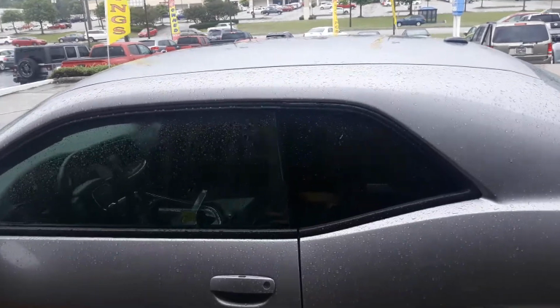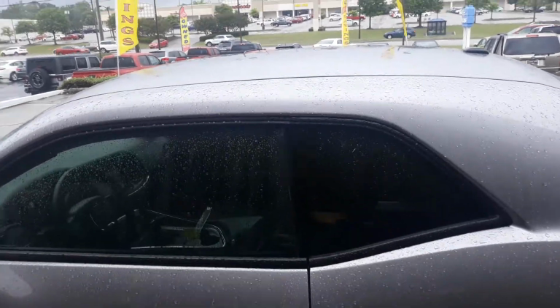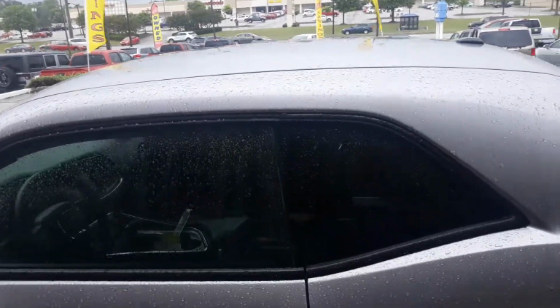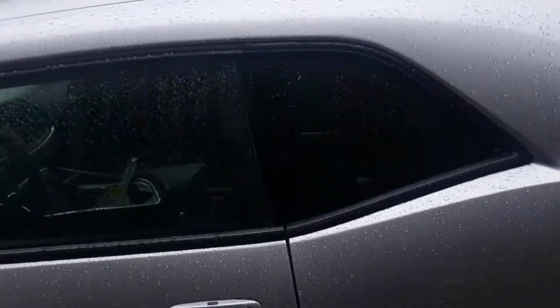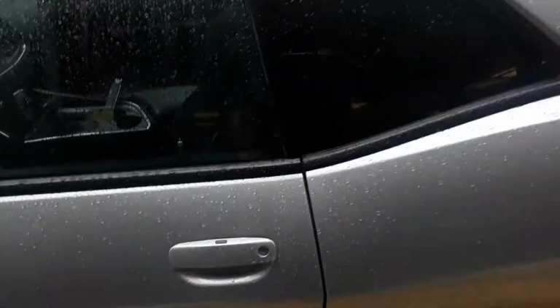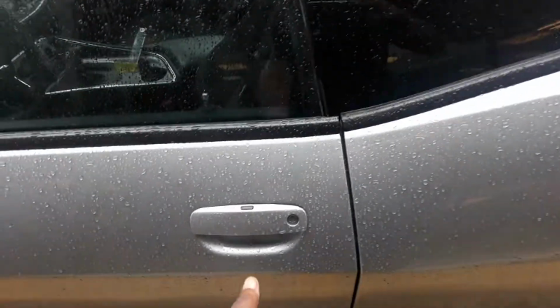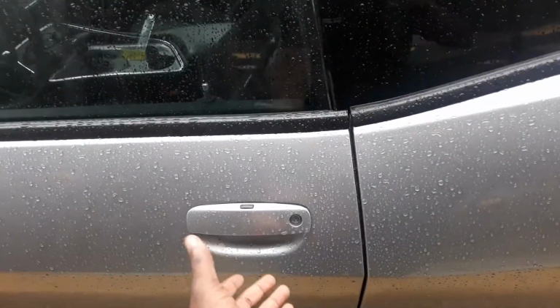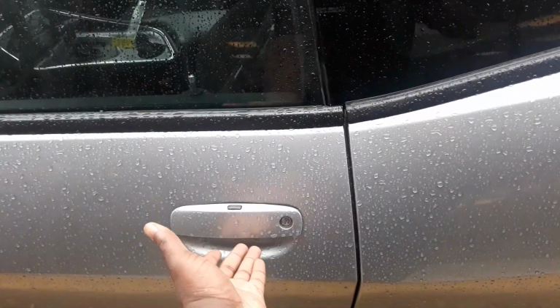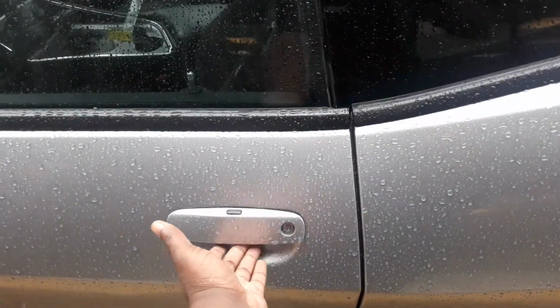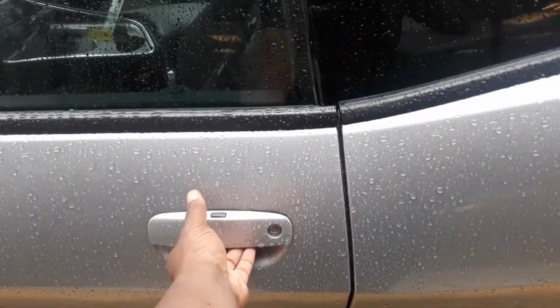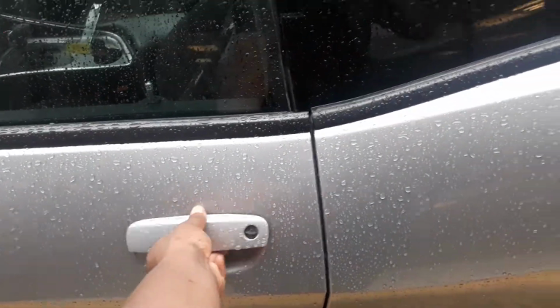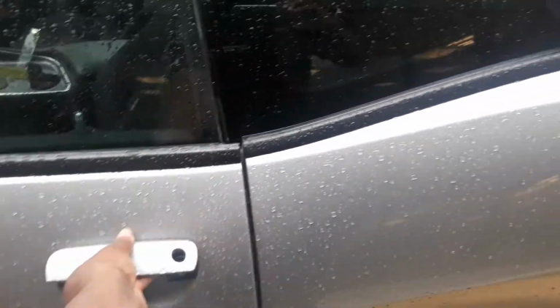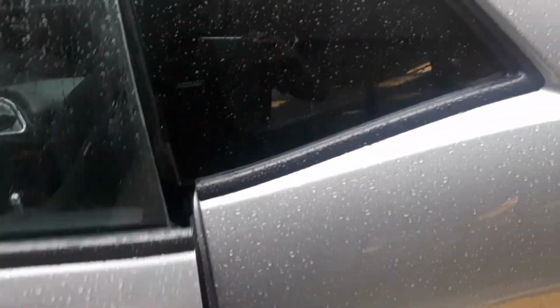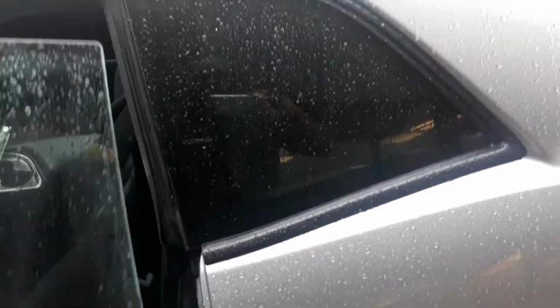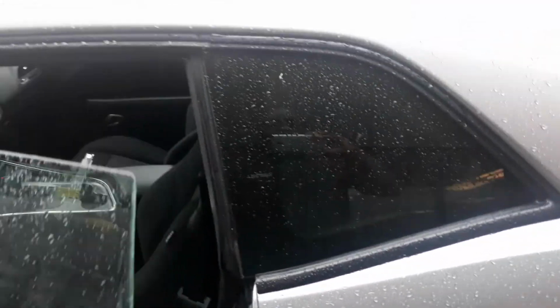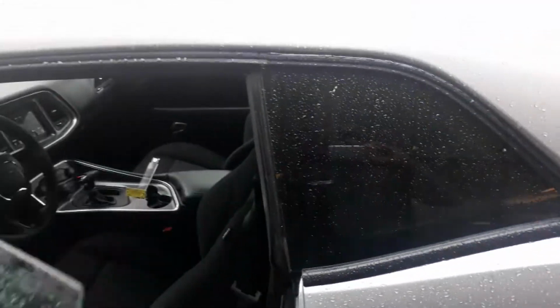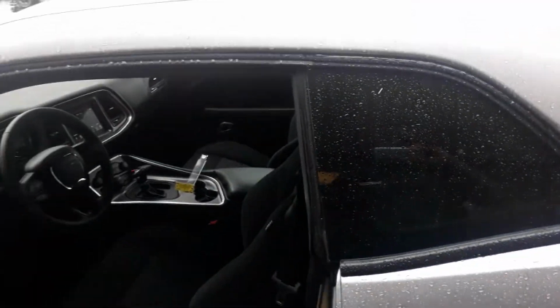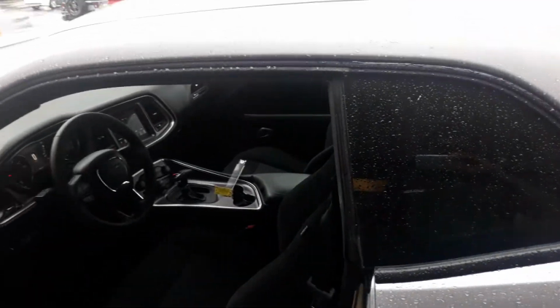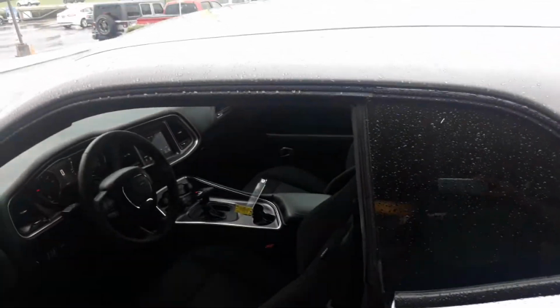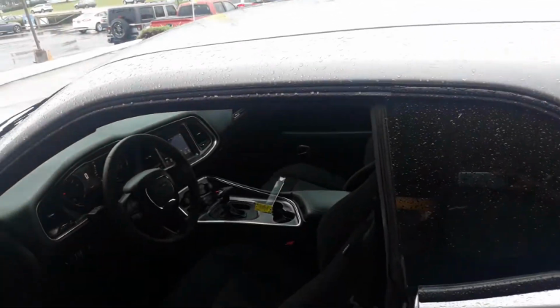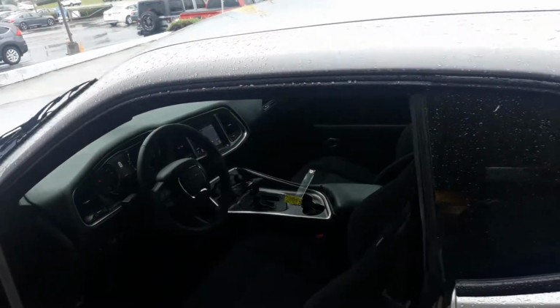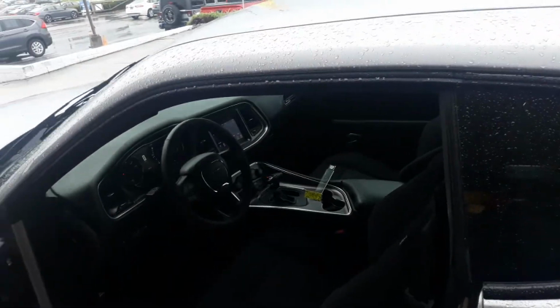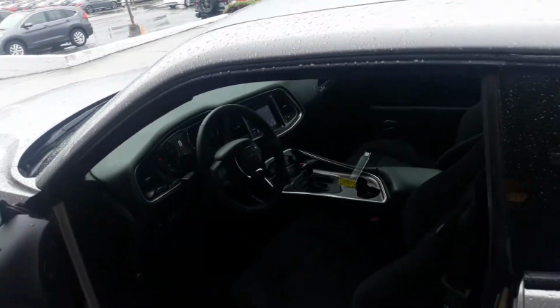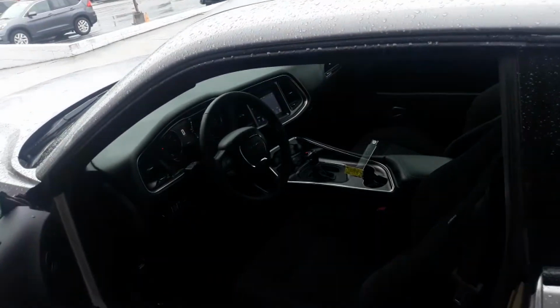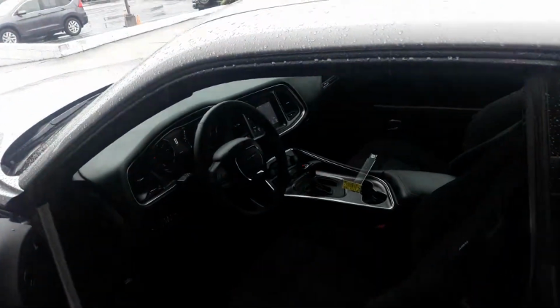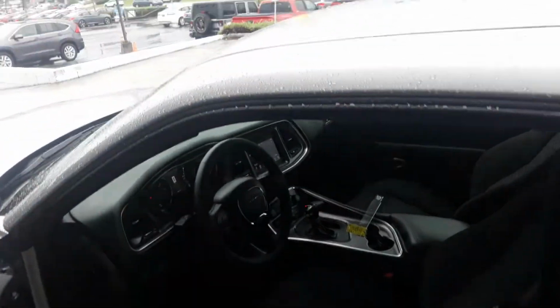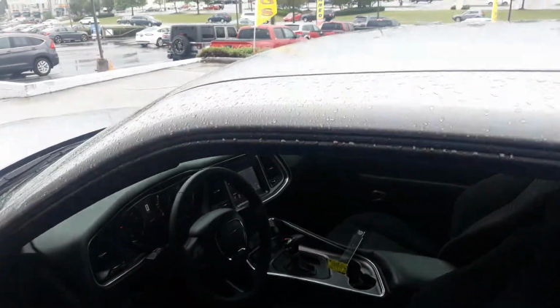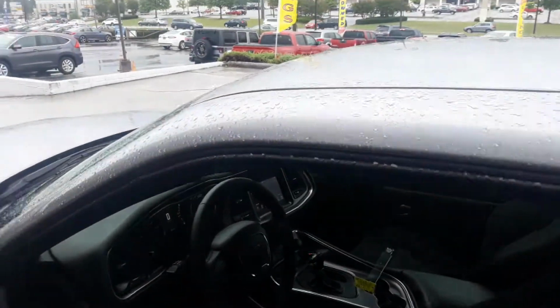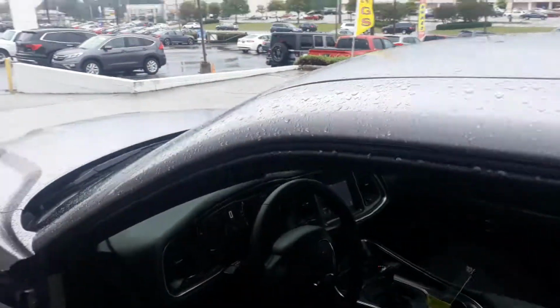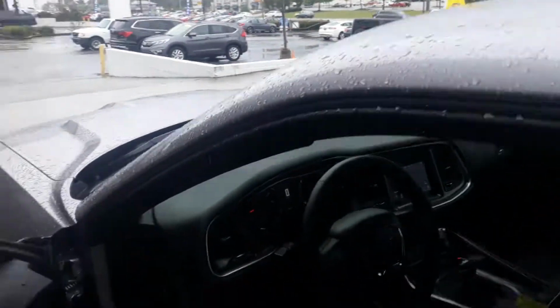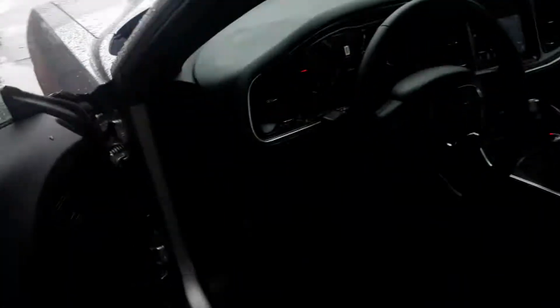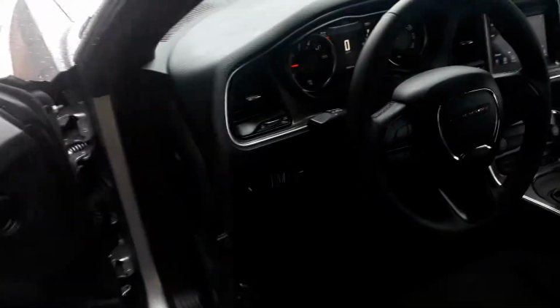I want to show you a few features here, starting with the keyless entry. As long as you have that key fob in your pocket, you'll be able to get in and out of this vehicle without even taking it out.